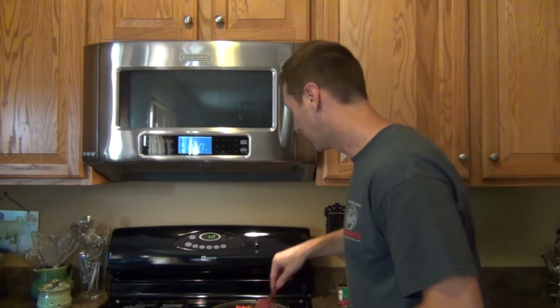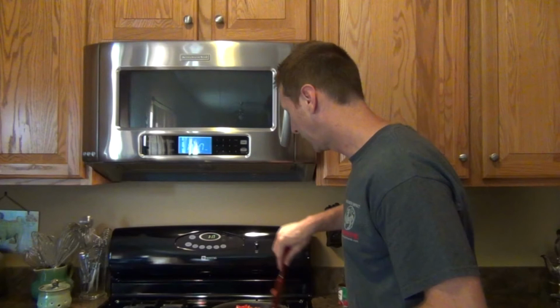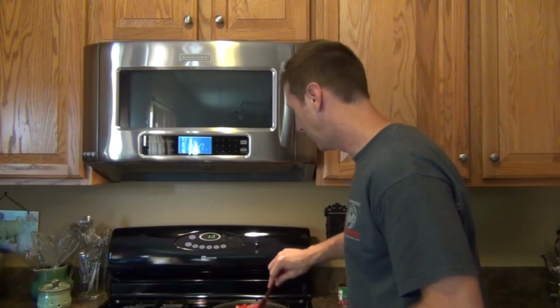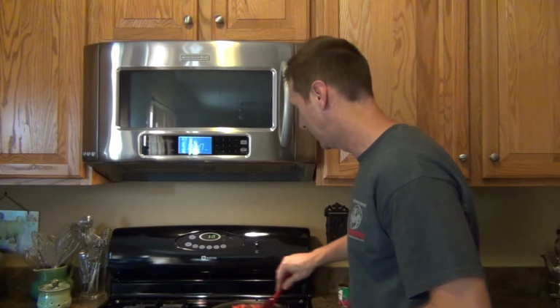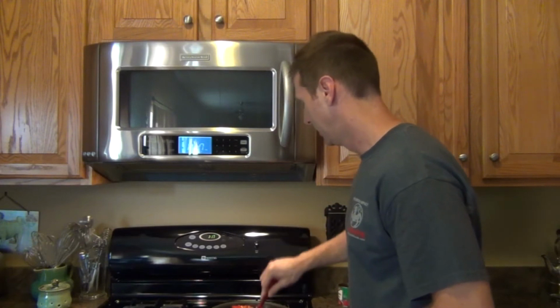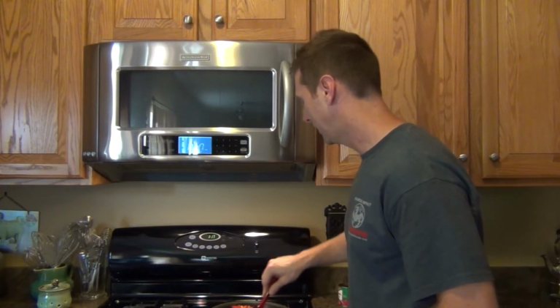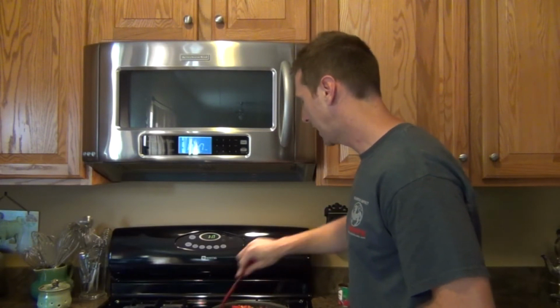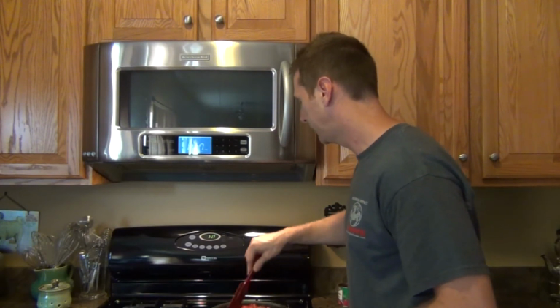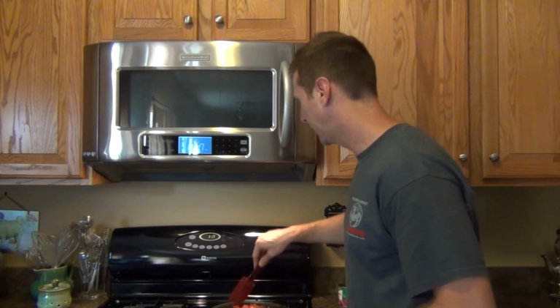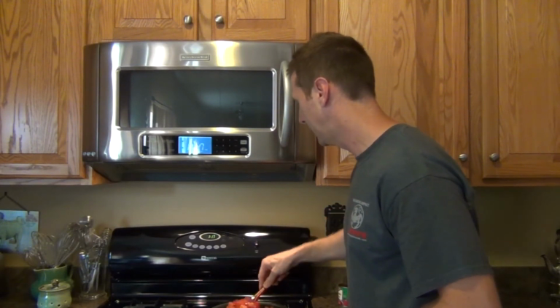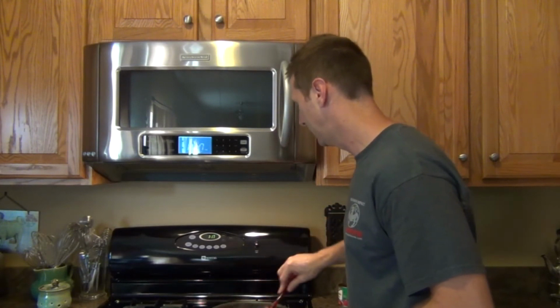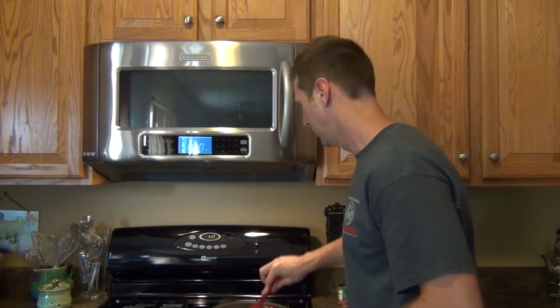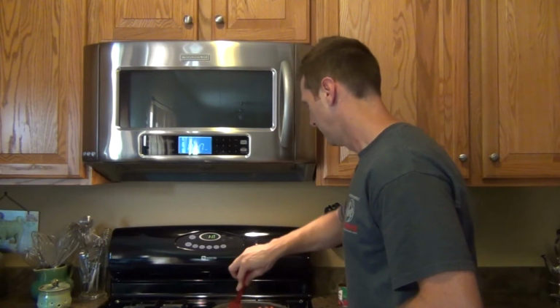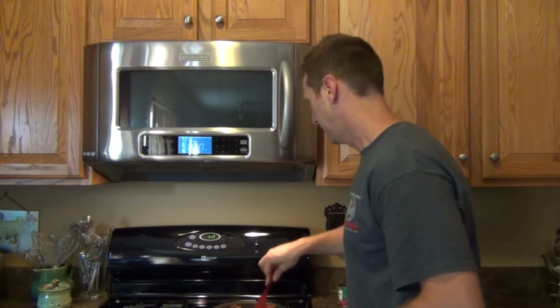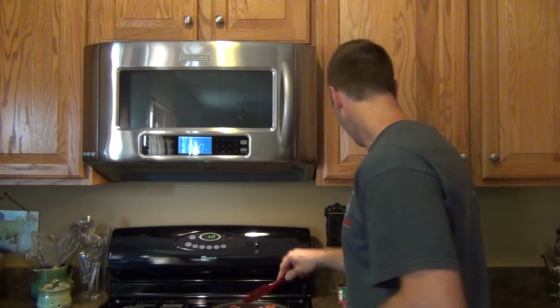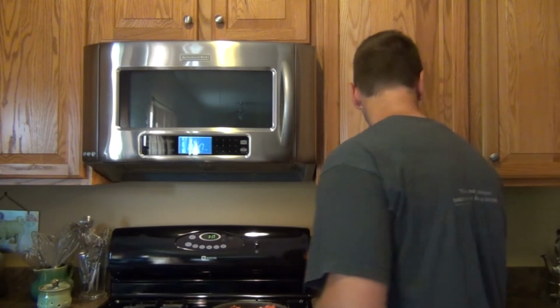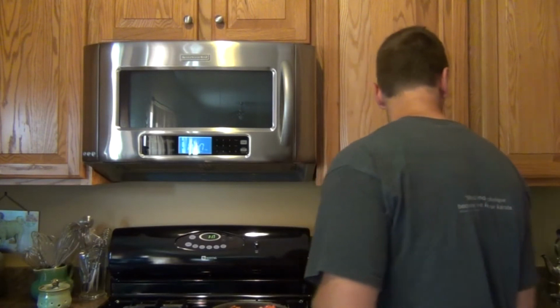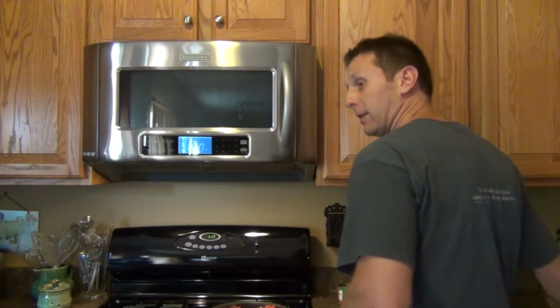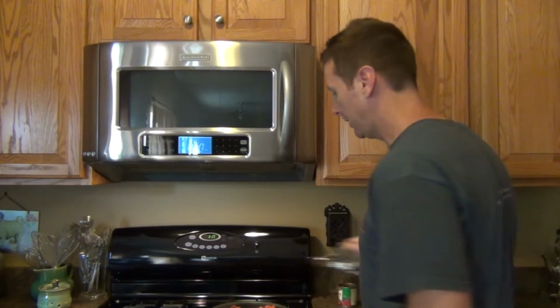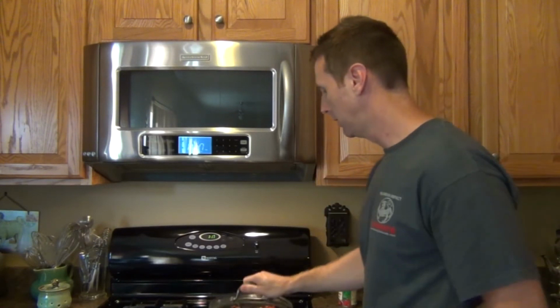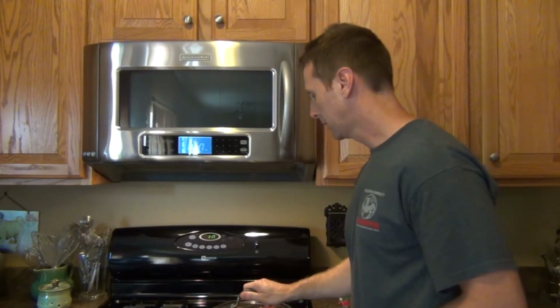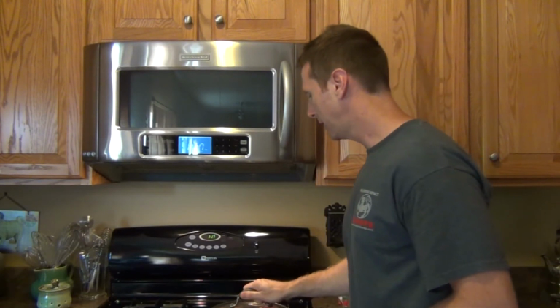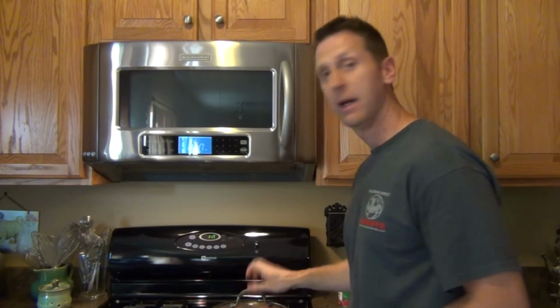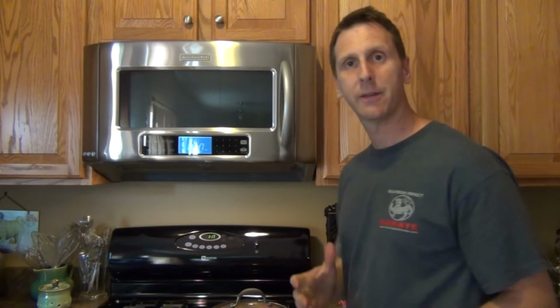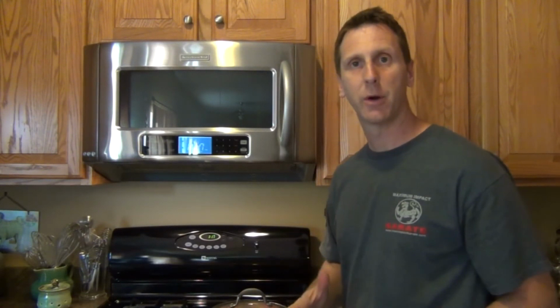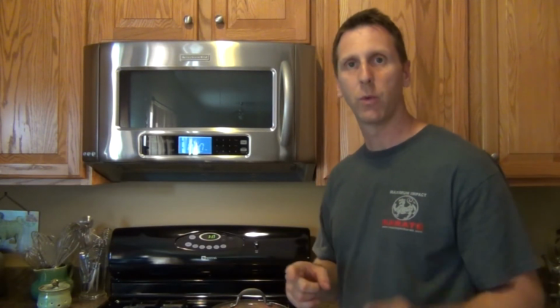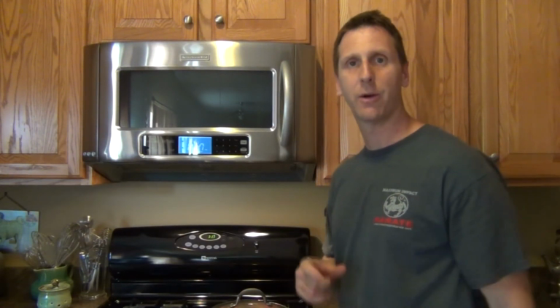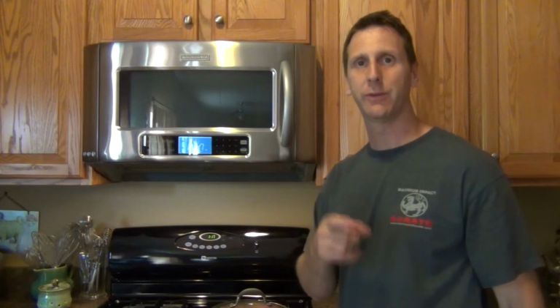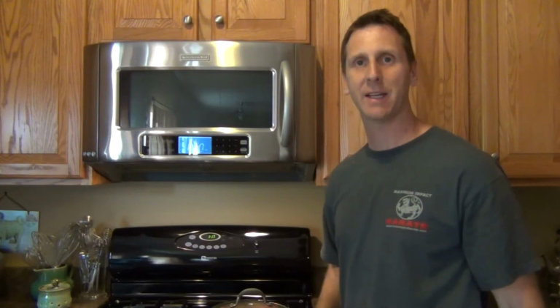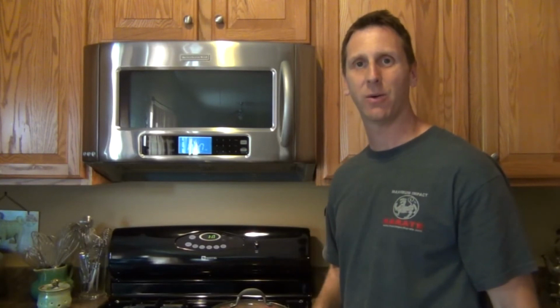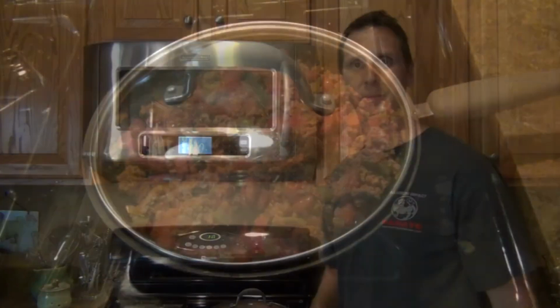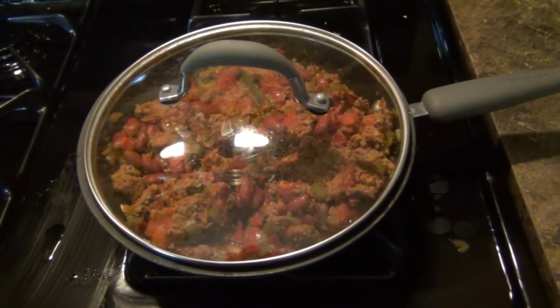Then we're just going to stir it up, and once you have it all stirred up, the next step is just take a lid, cover it, and let it simmer for one hour. So we'll see you back in an hour.